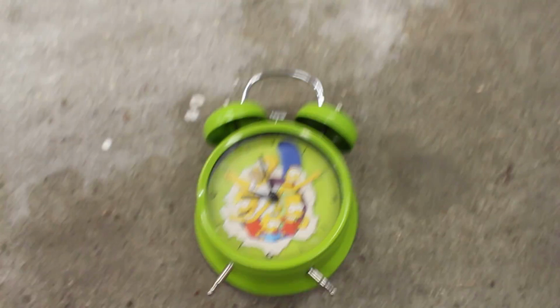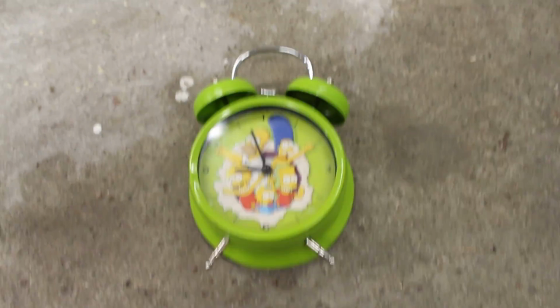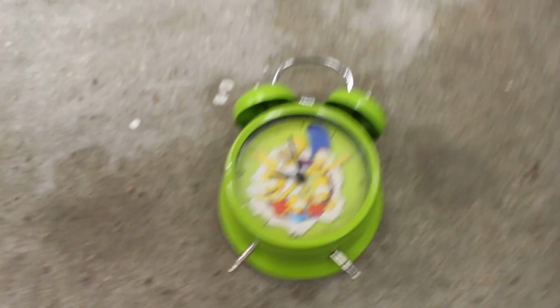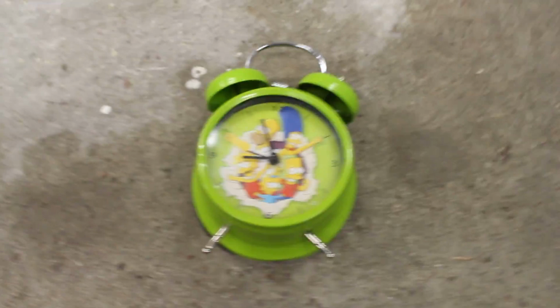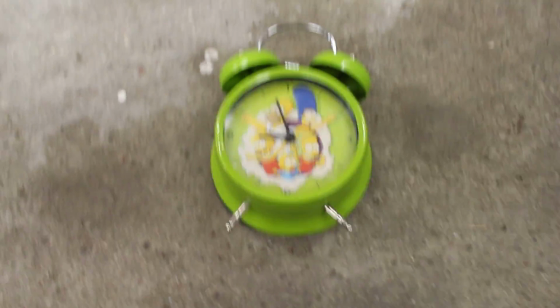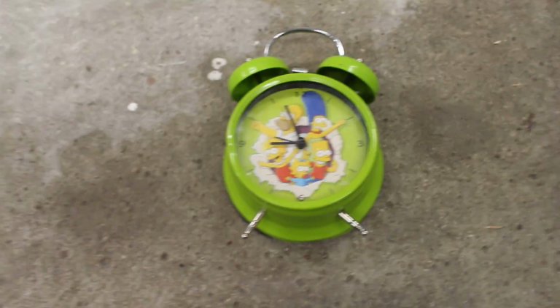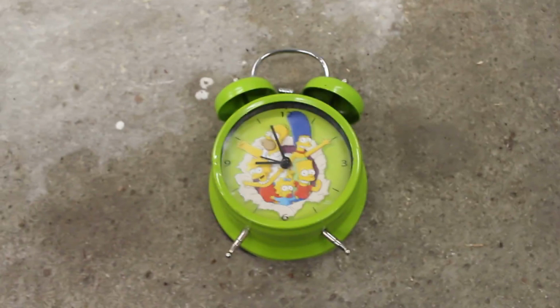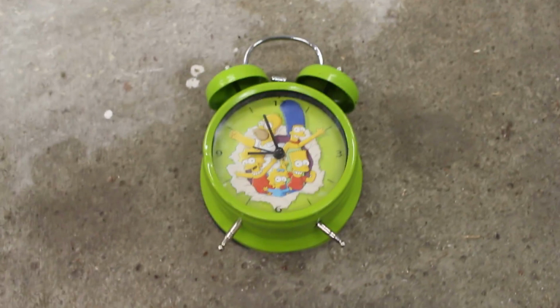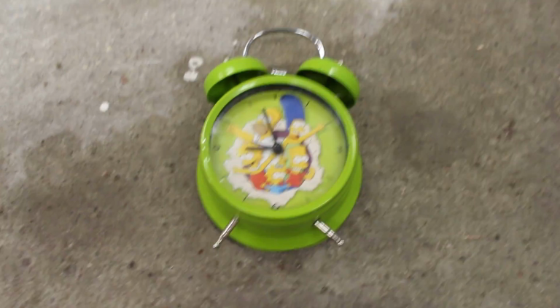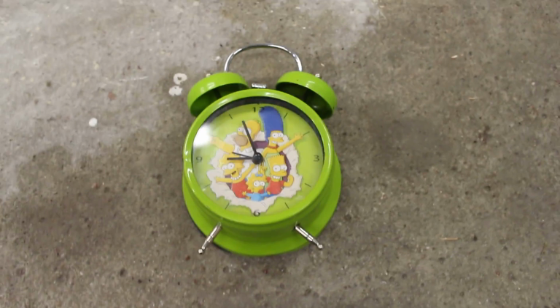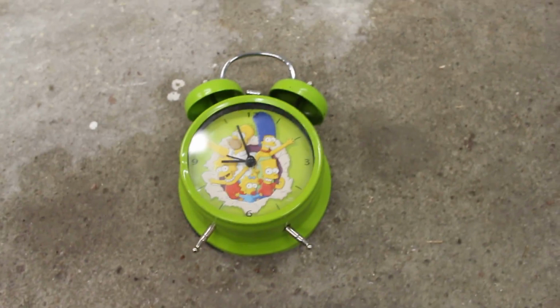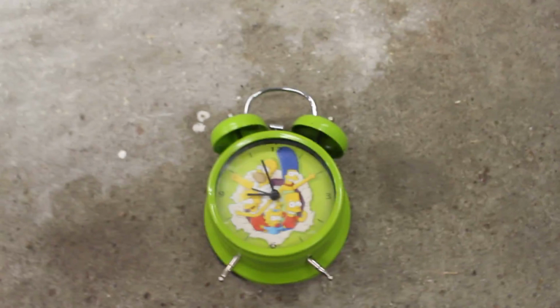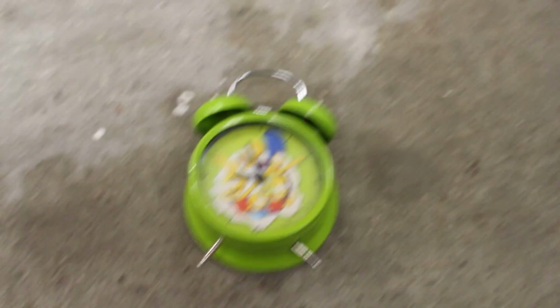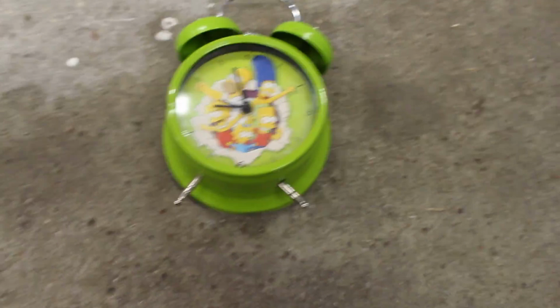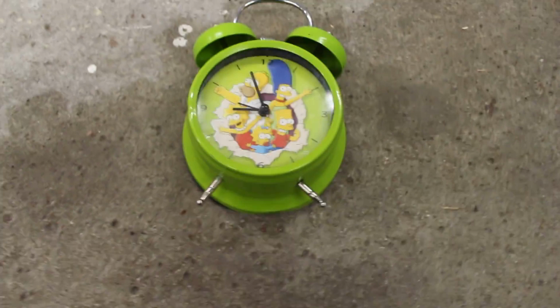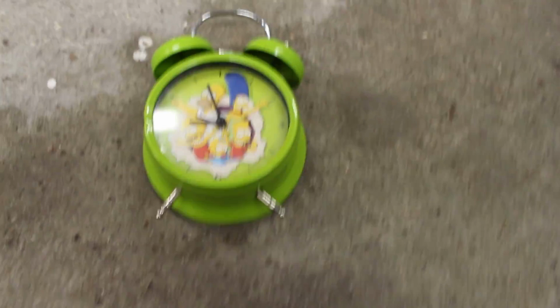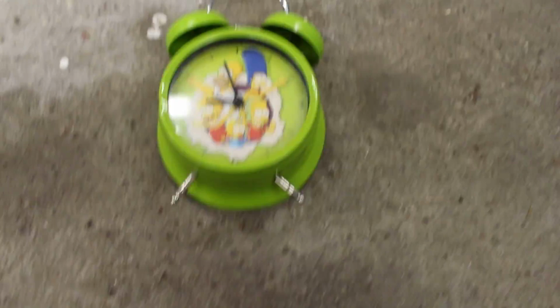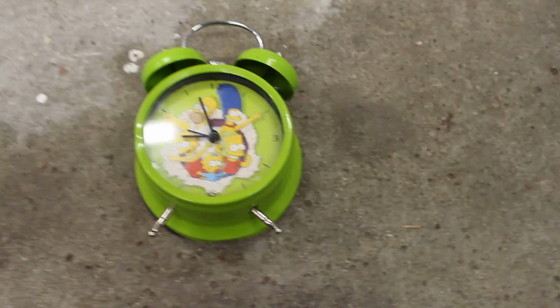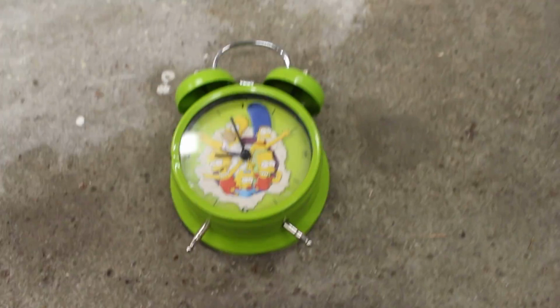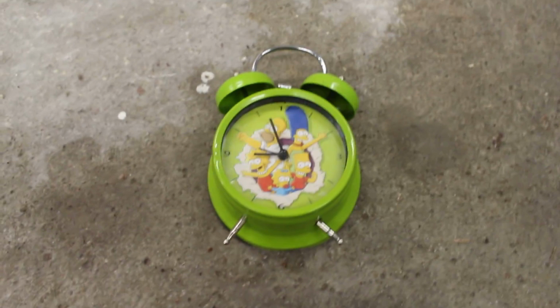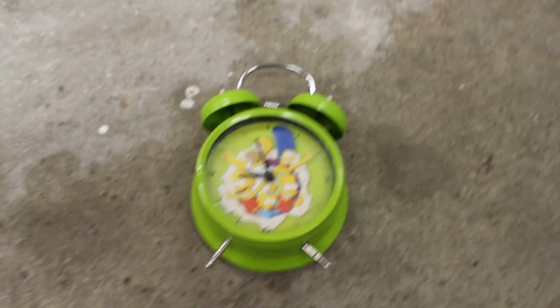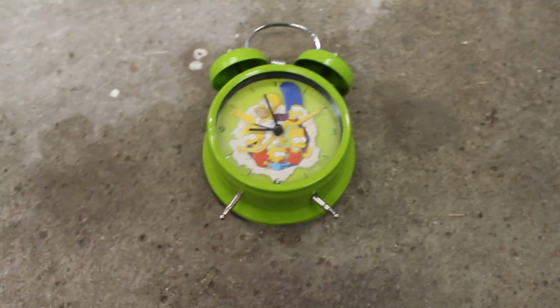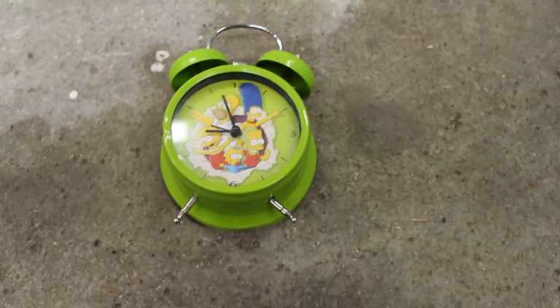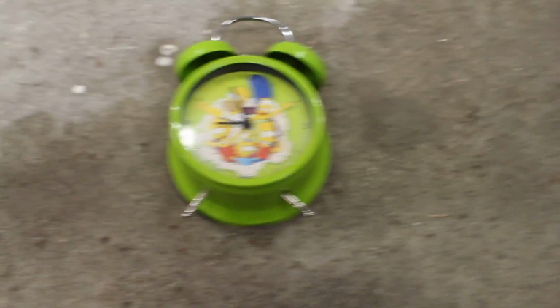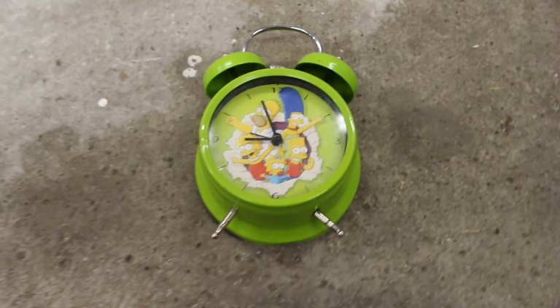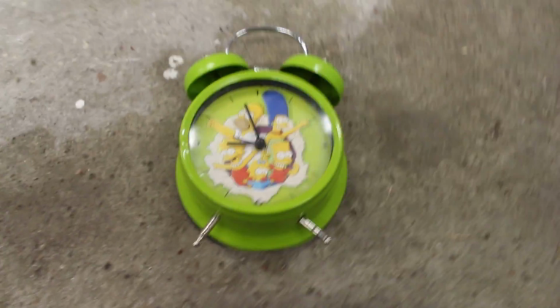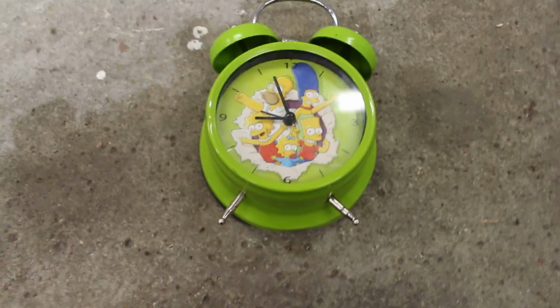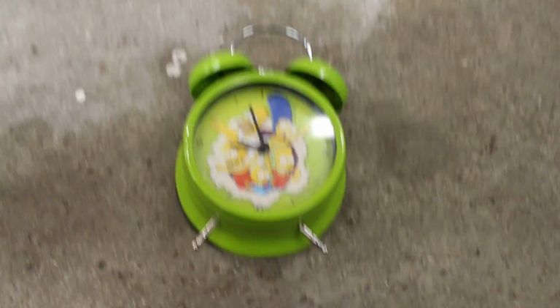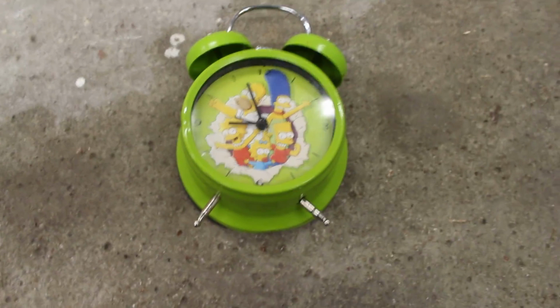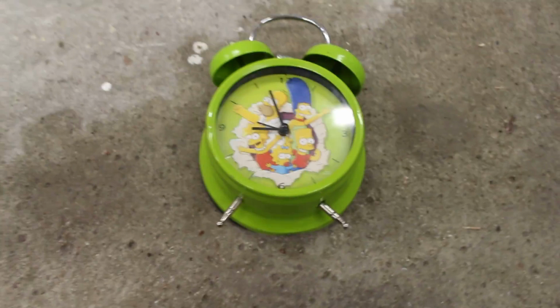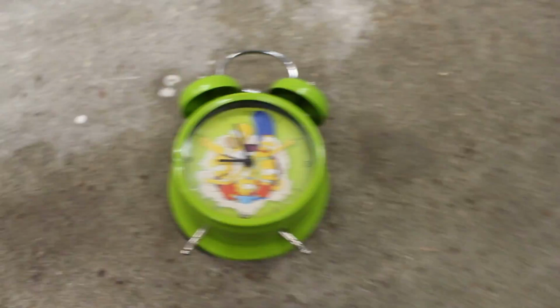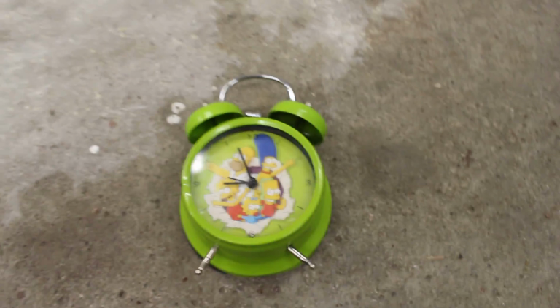Hey guys, welcome back. My name is Miley Curseward and welcome back. Welcome to YouTube. Thank you for coming back. In this video I'm gonna show you guys how to fix your clock, your wake-up clock.